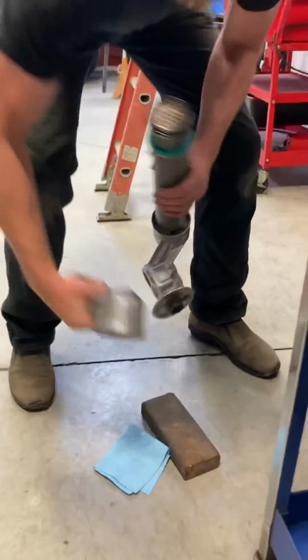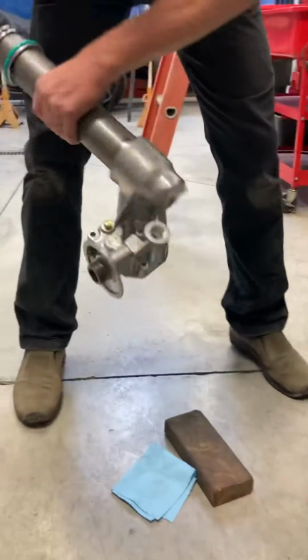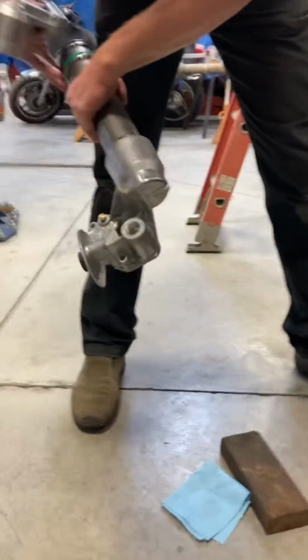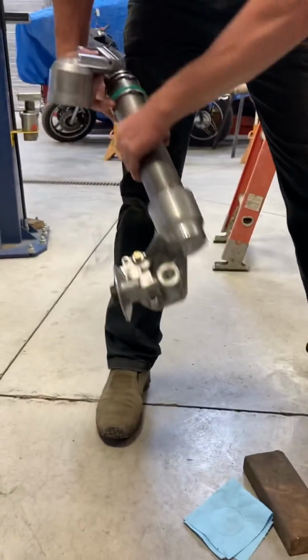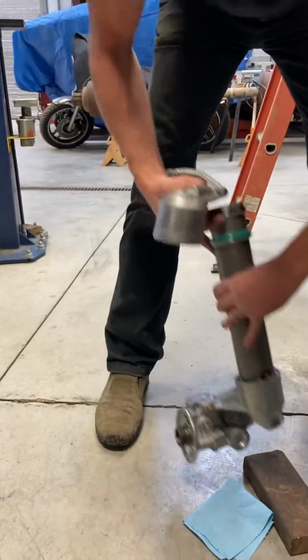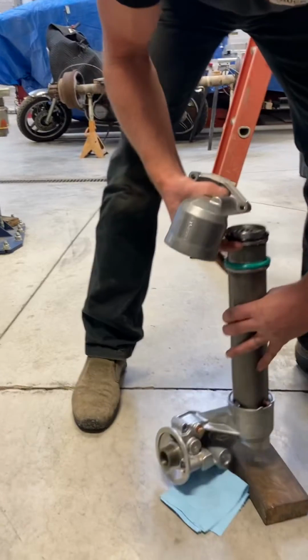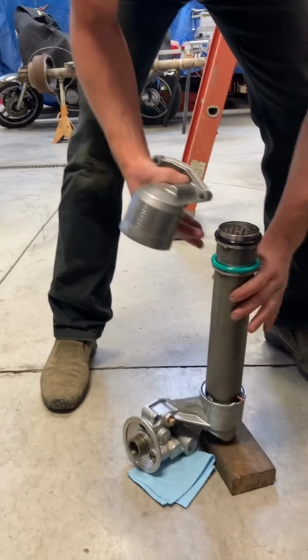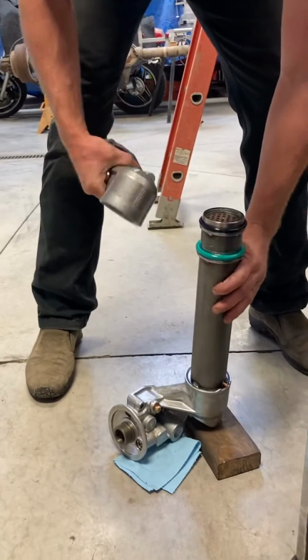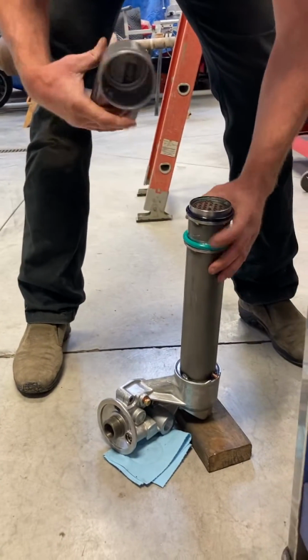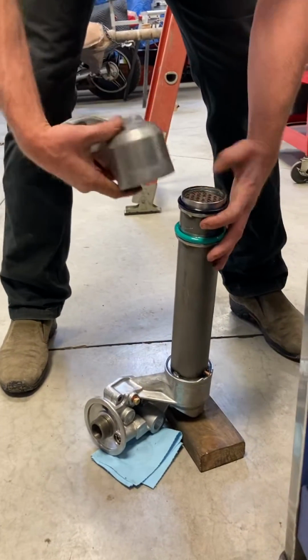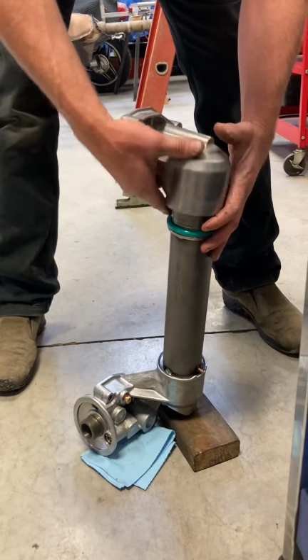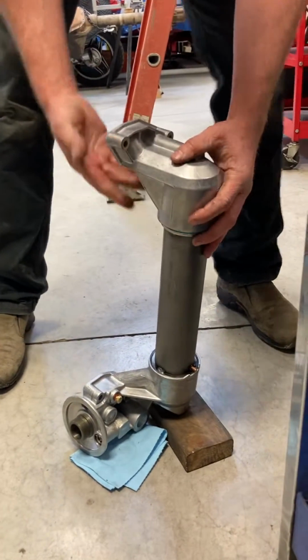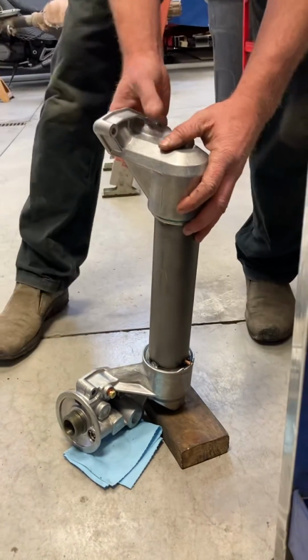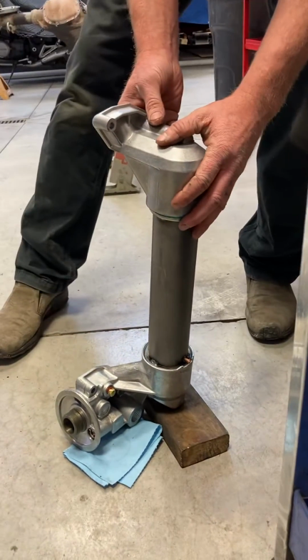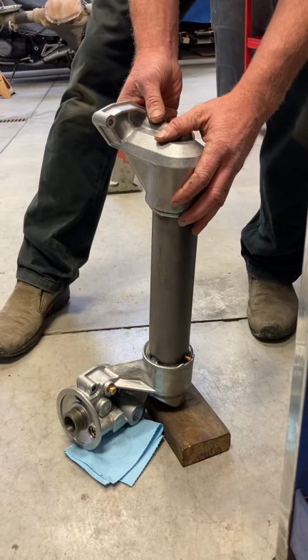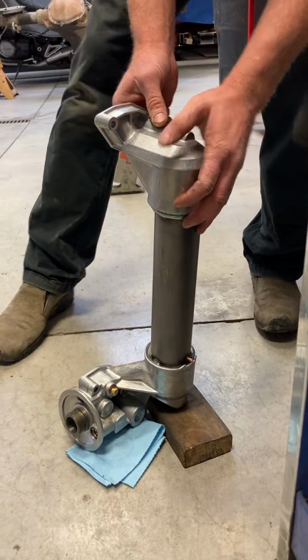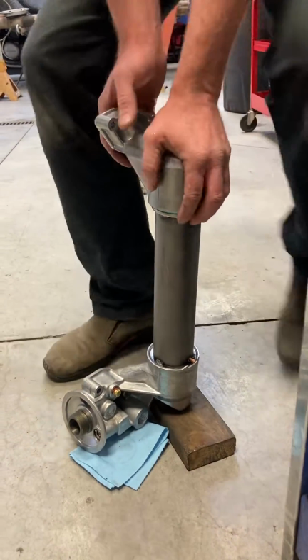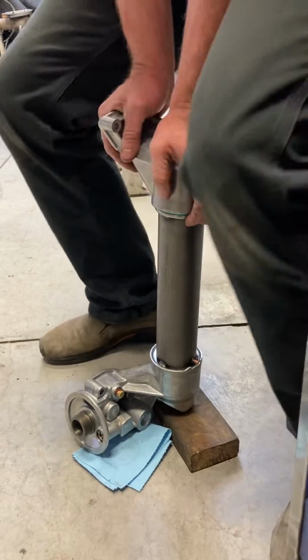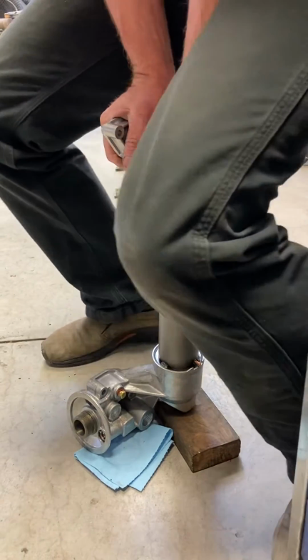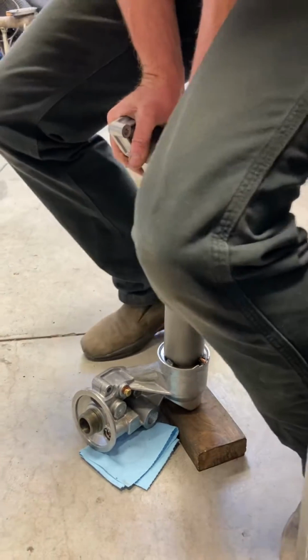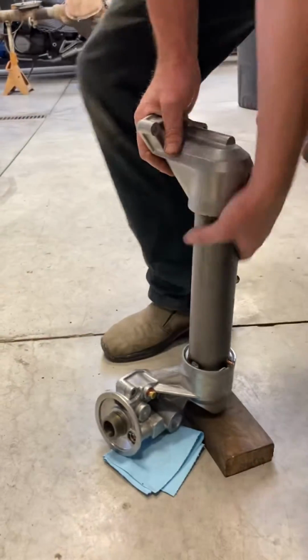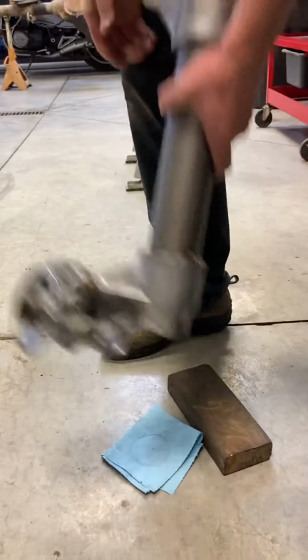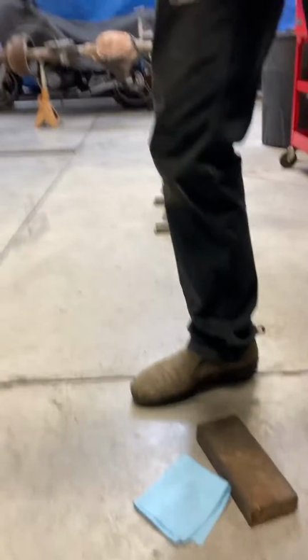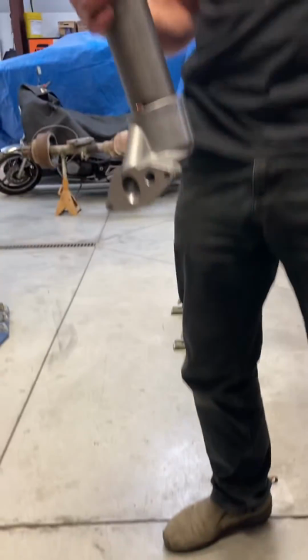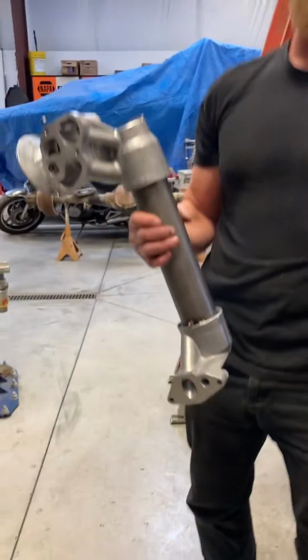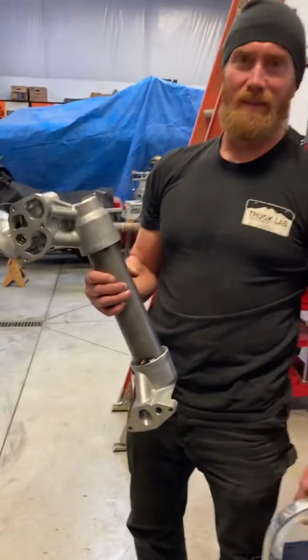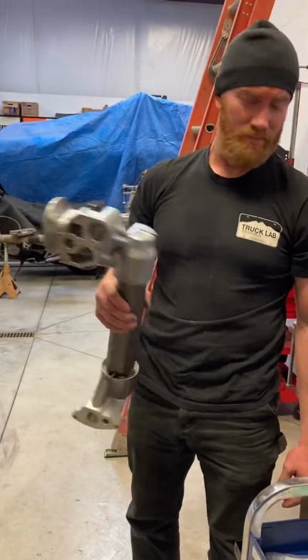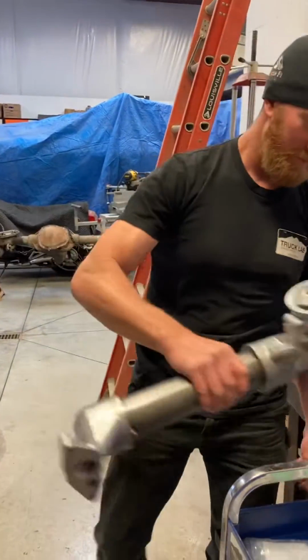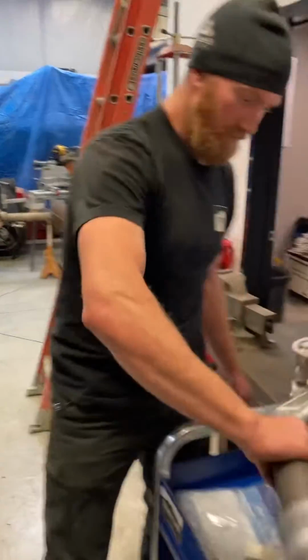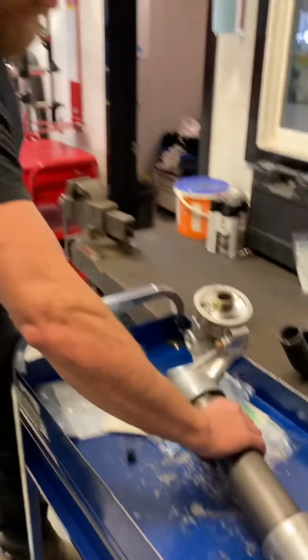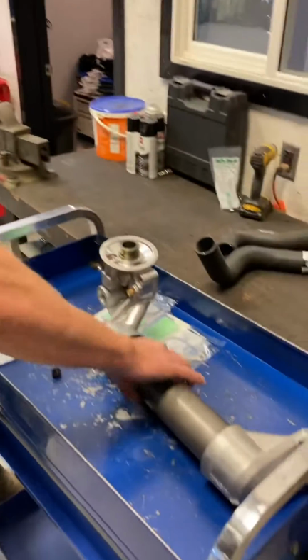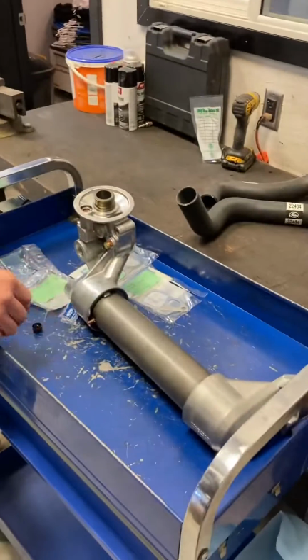I like to stick a 2x4 under that — gets it pretty well flat. Just kind of eyeball your alignment. Done. That's all for now.